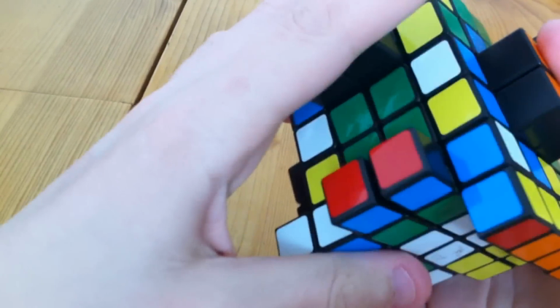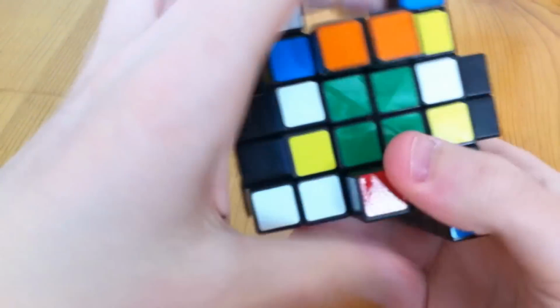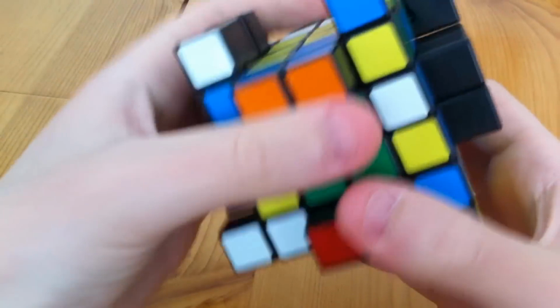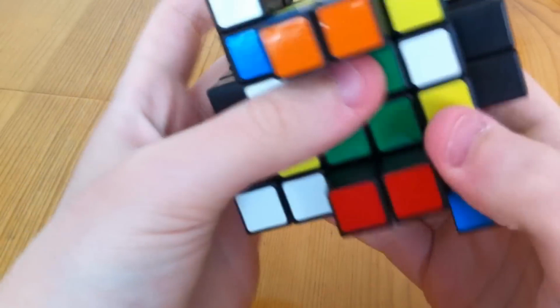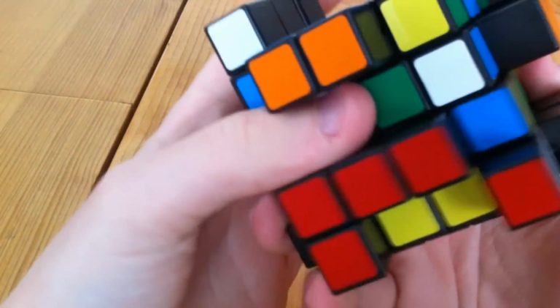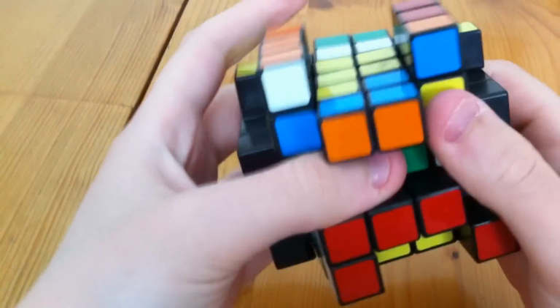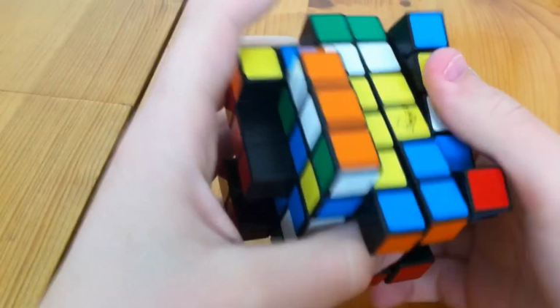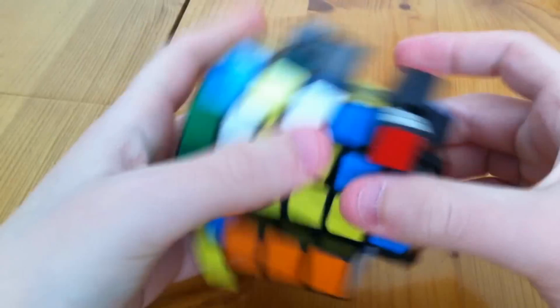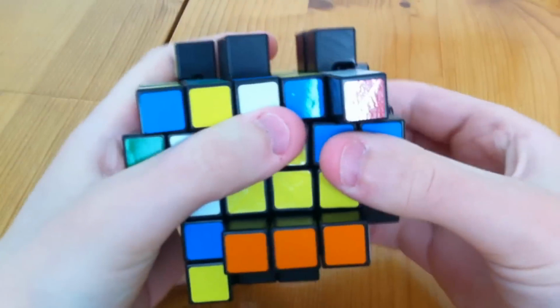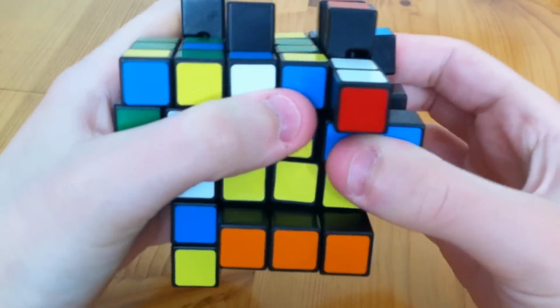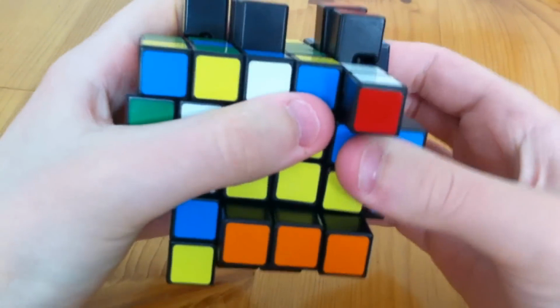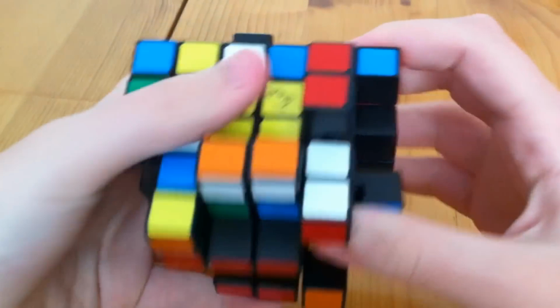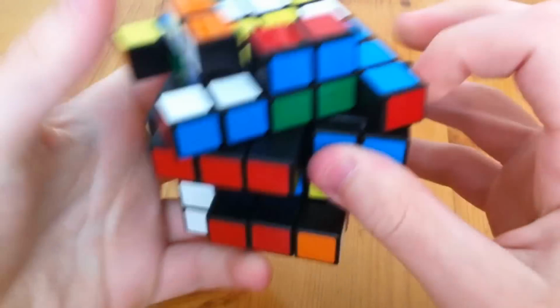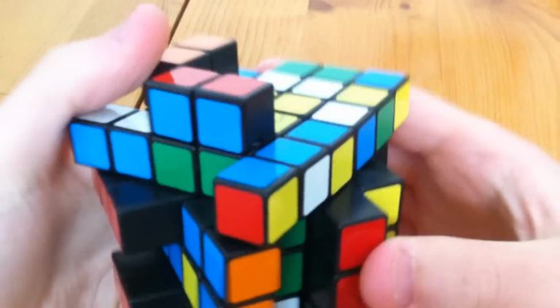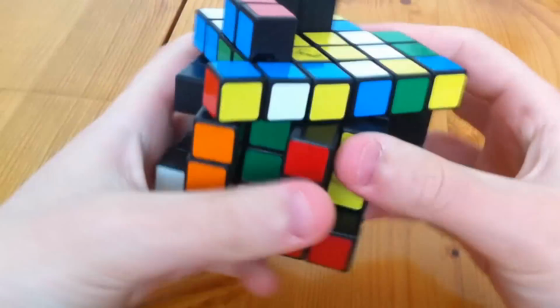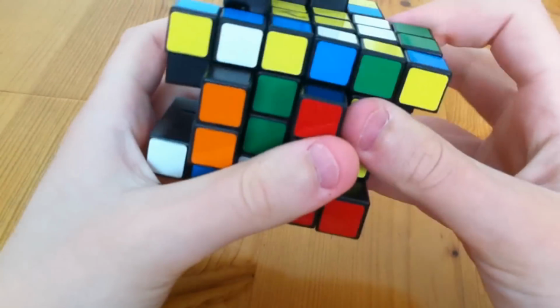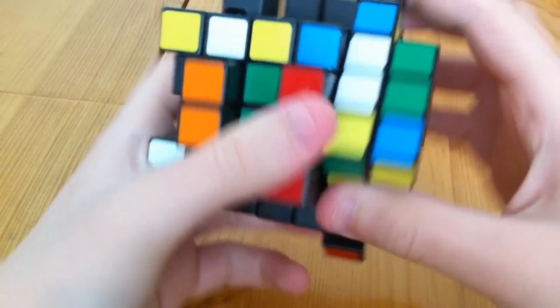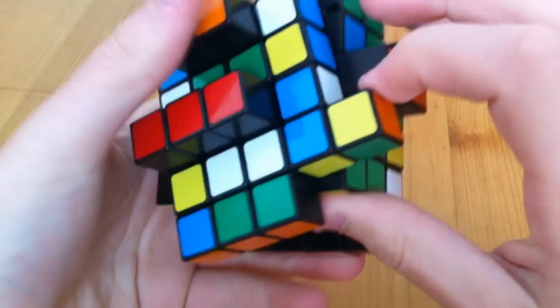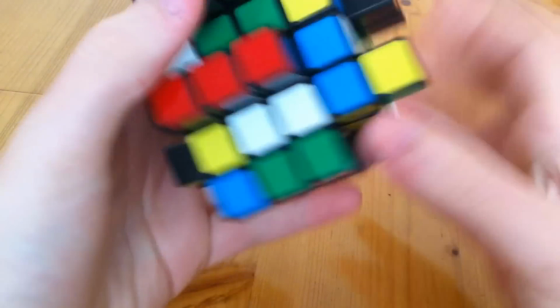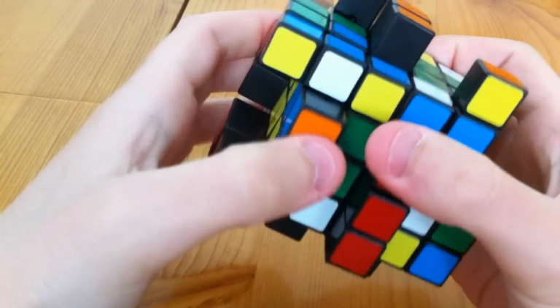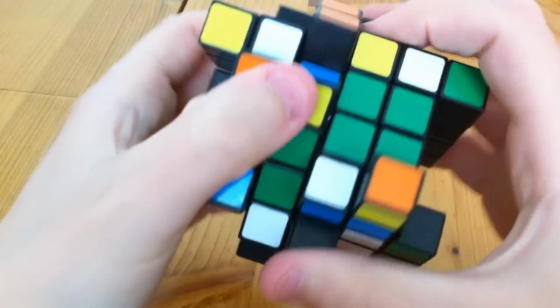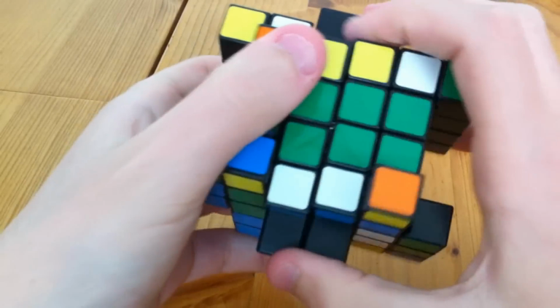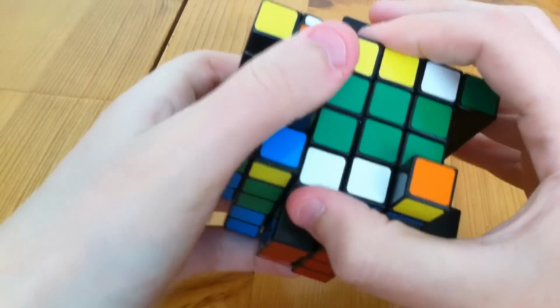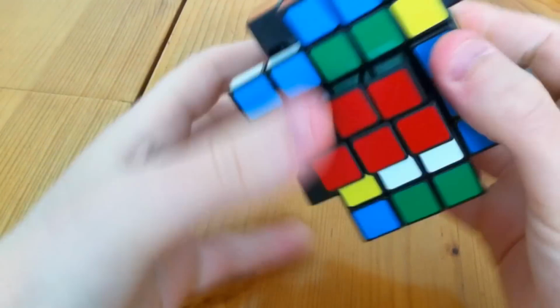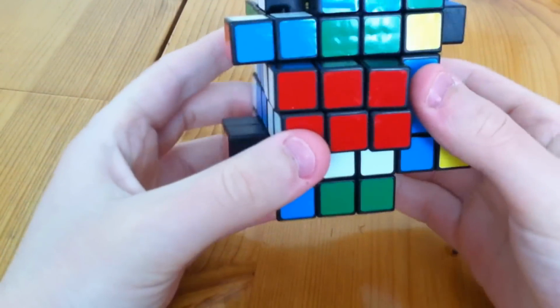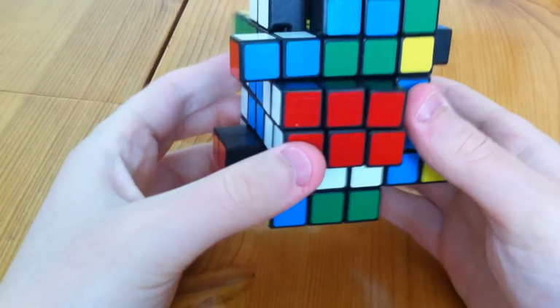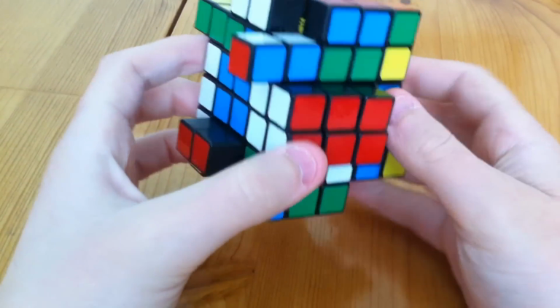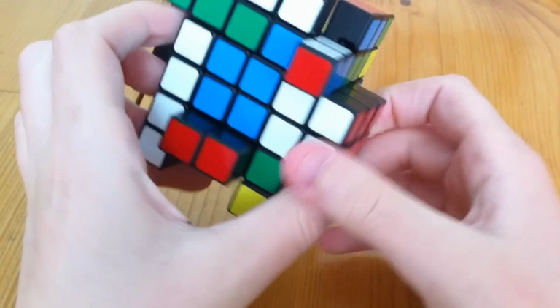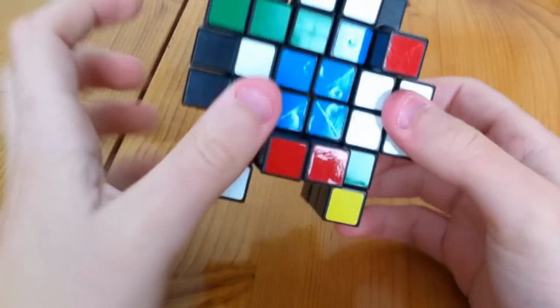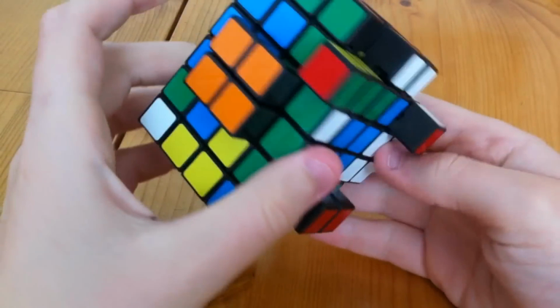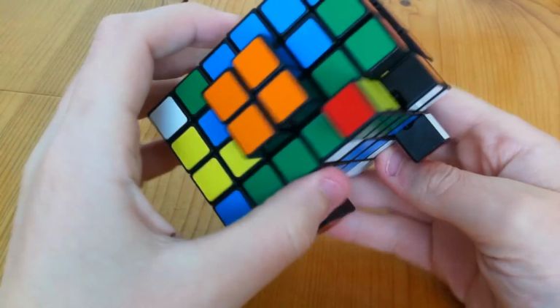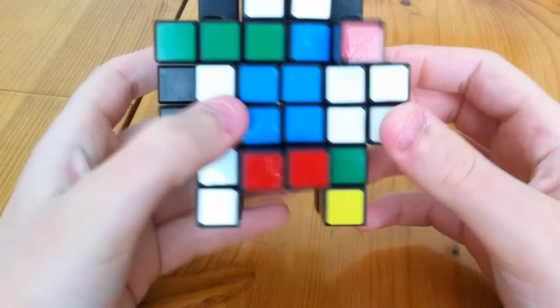And now the final two. And there we go, that's the edges all paired up.